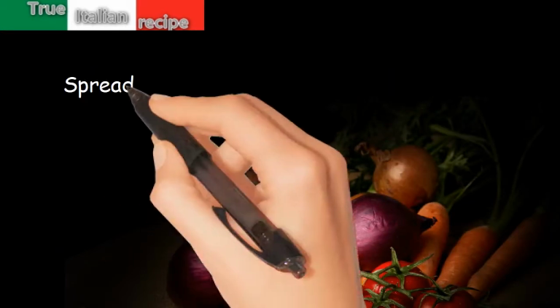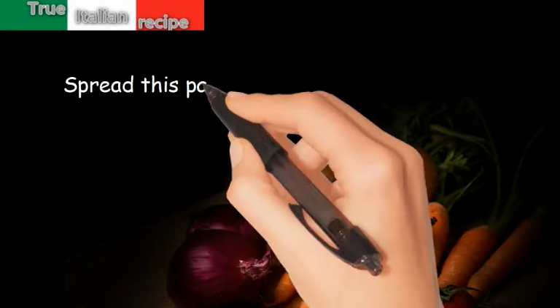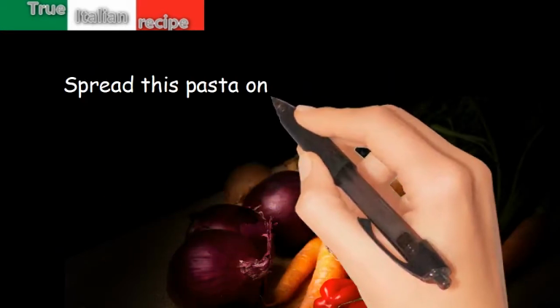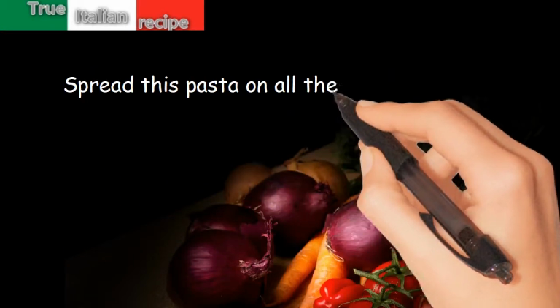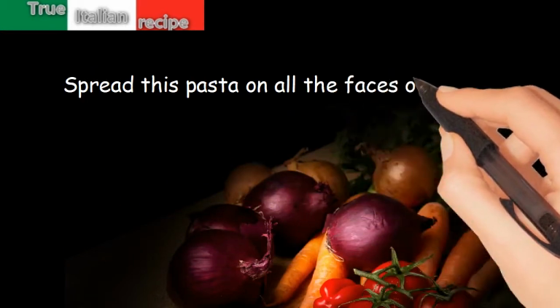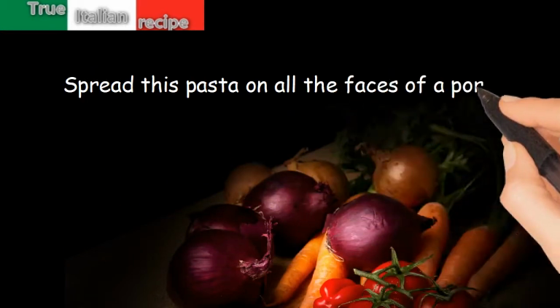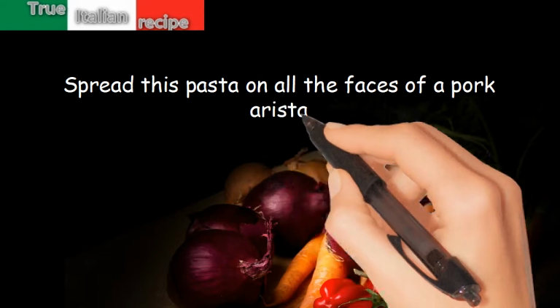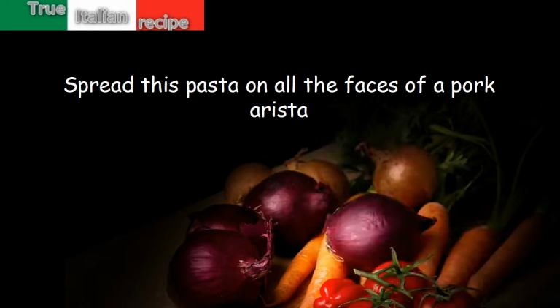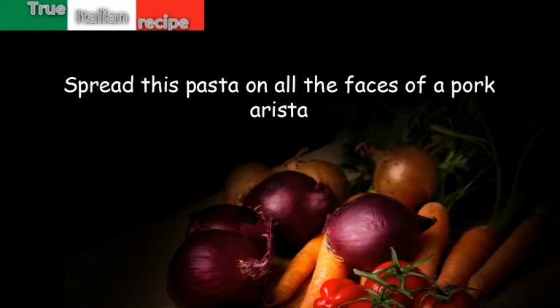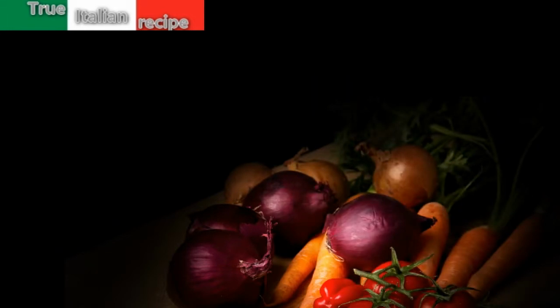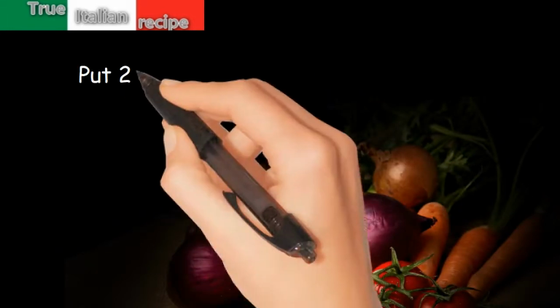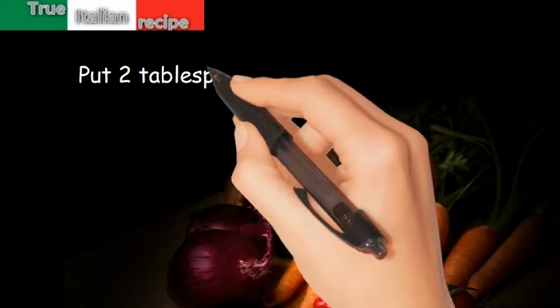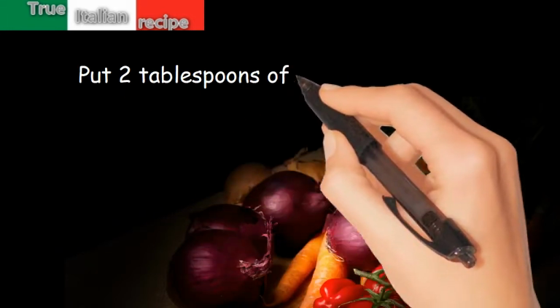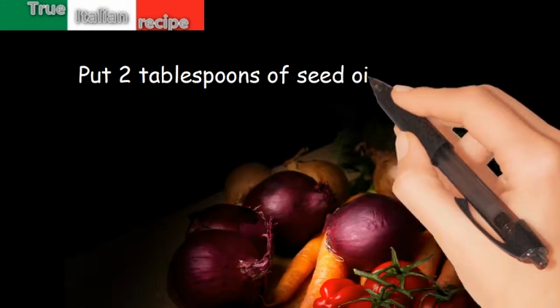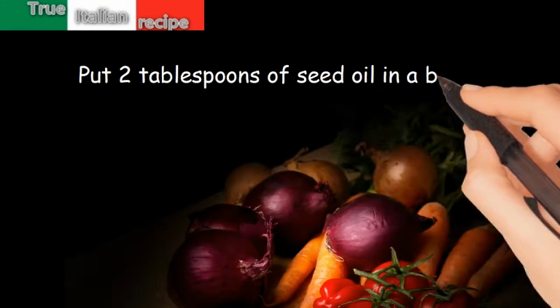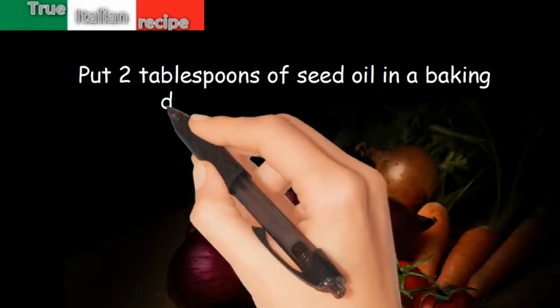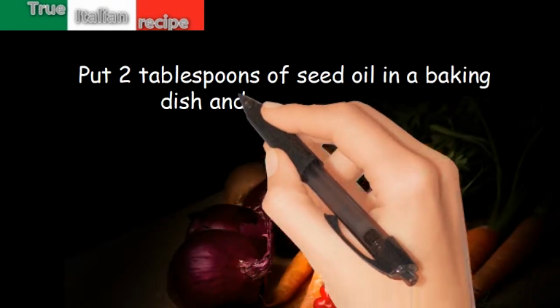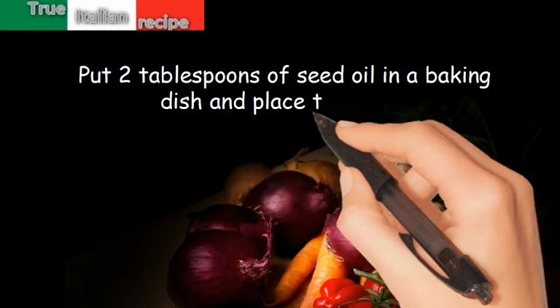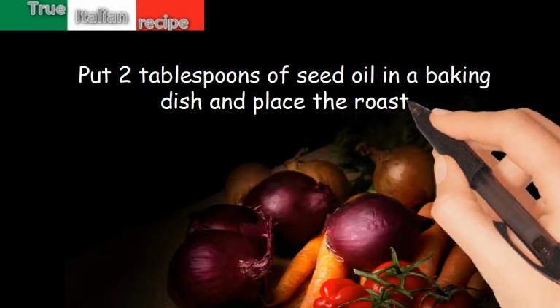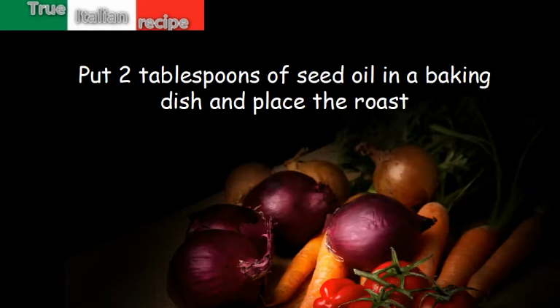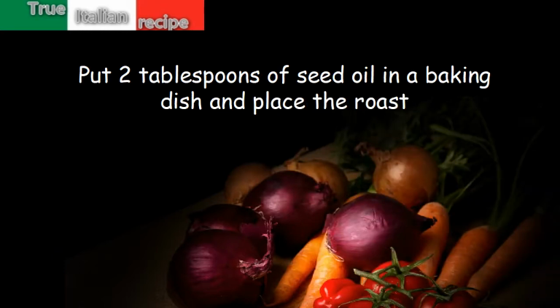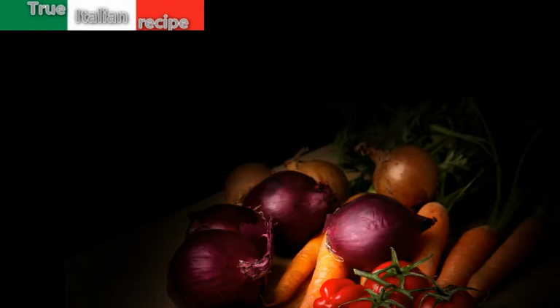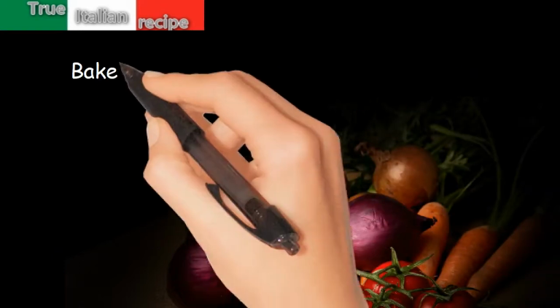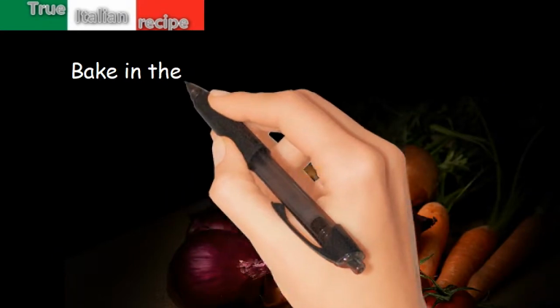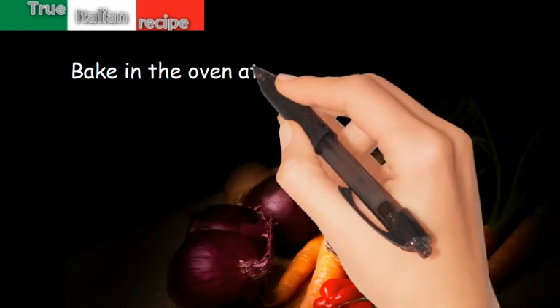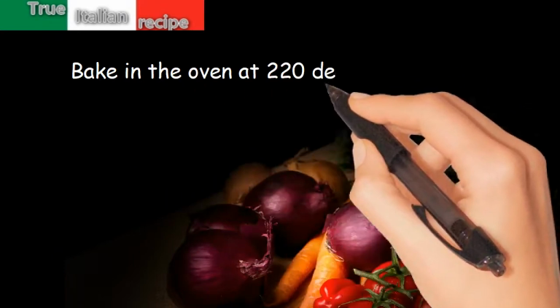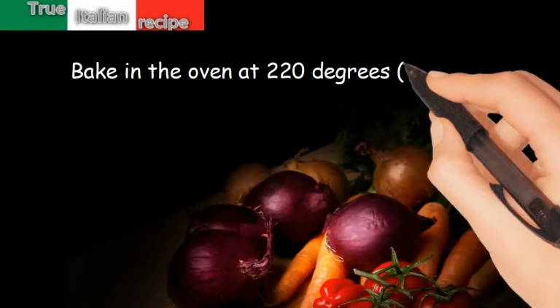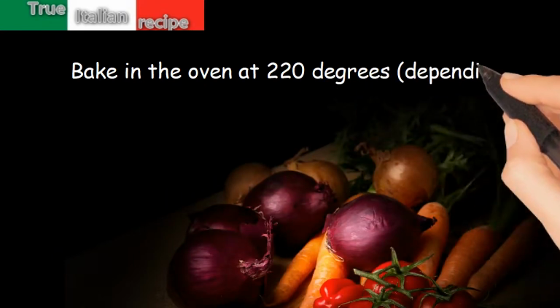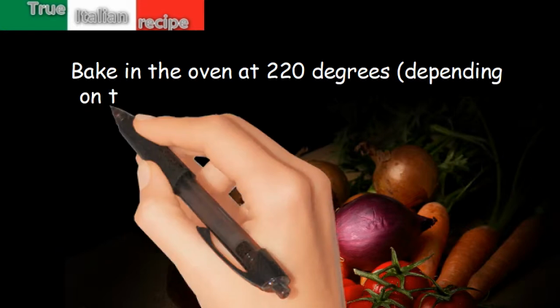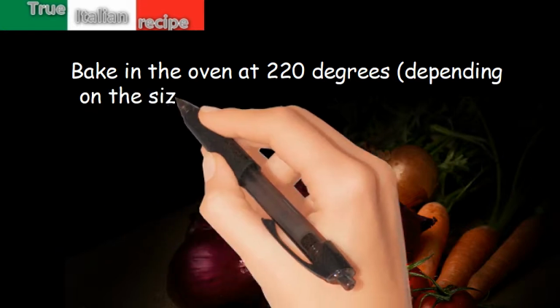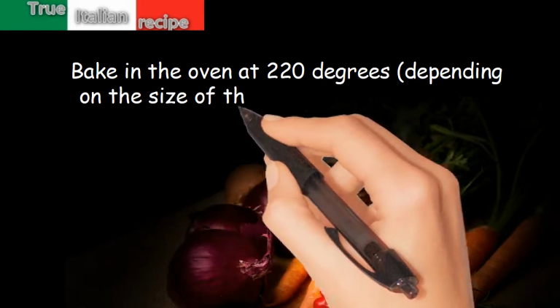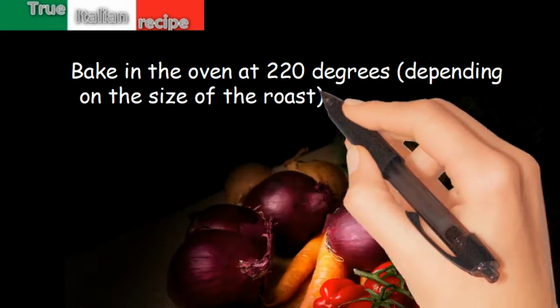Spread this paste on all faces of the pork roast. Put two tablespoons of seed oil in a baking dish and place the roast. Bake in the oven at 220 degrees — depending on the size of the roast, about one hour and 15 minutes.